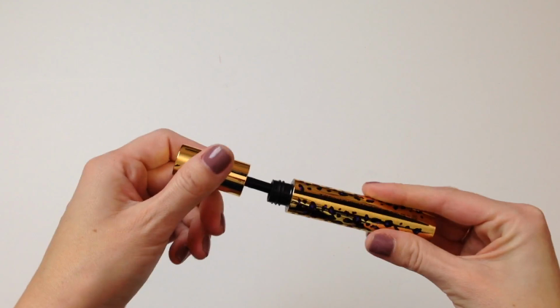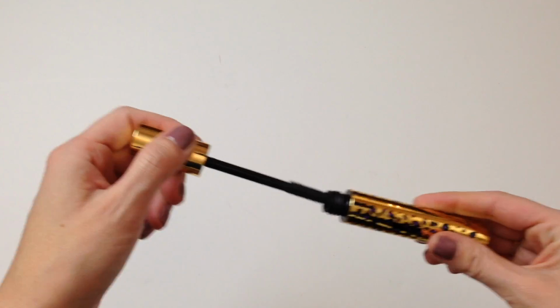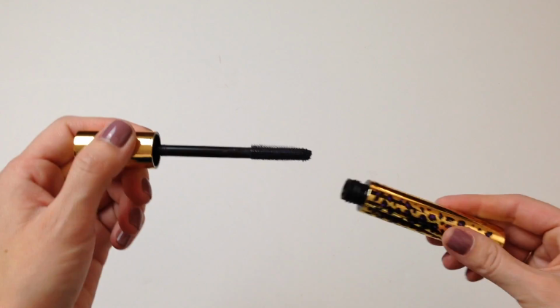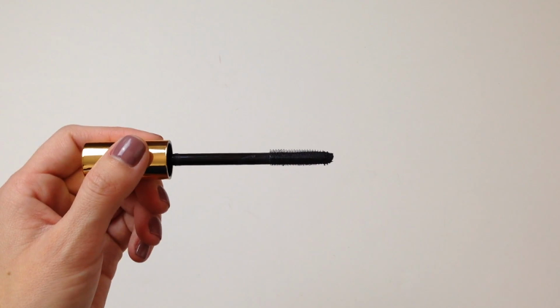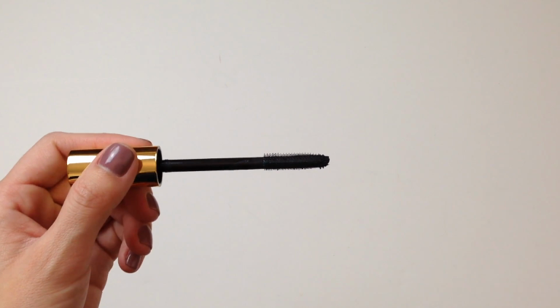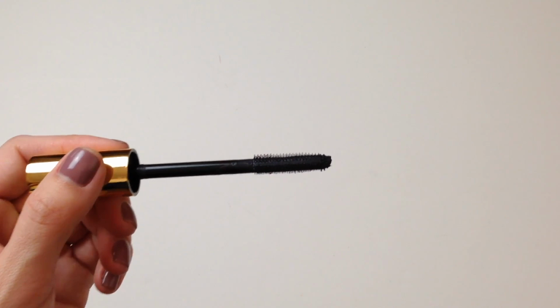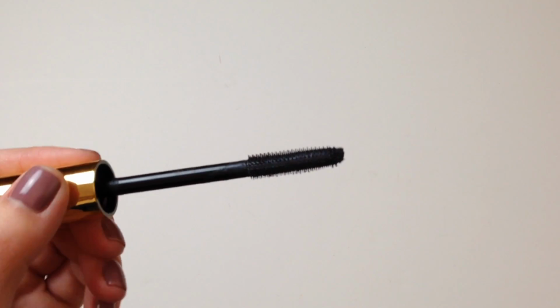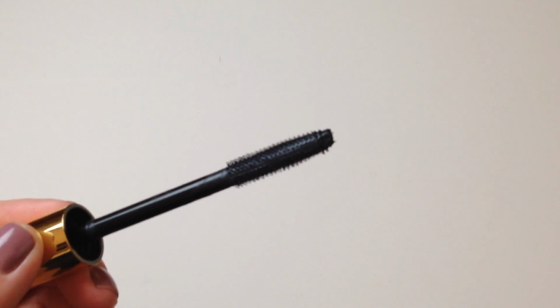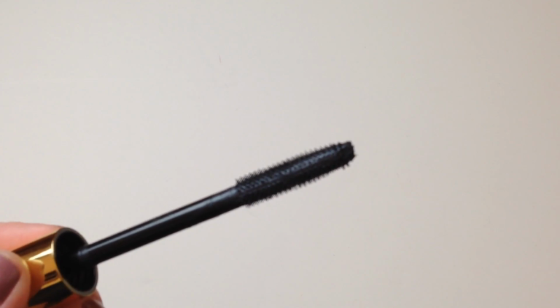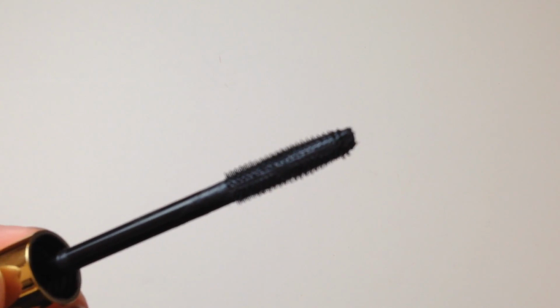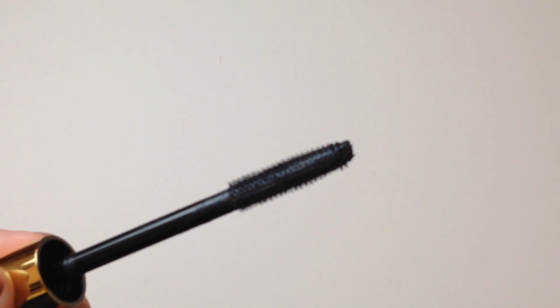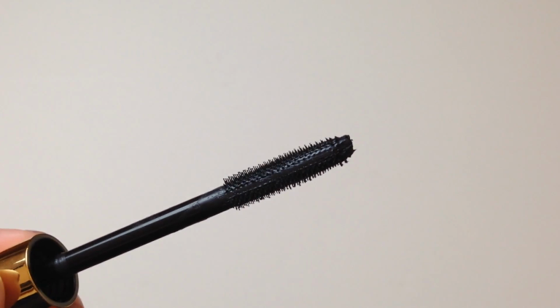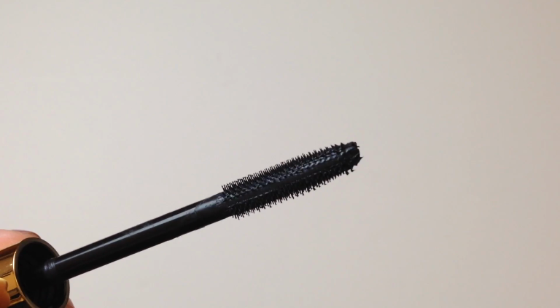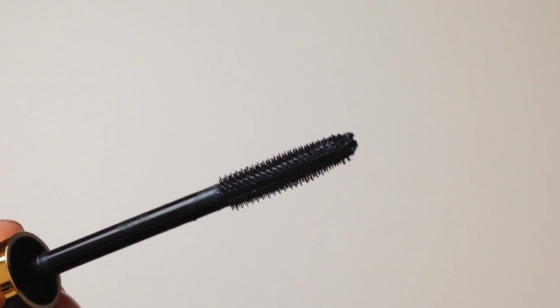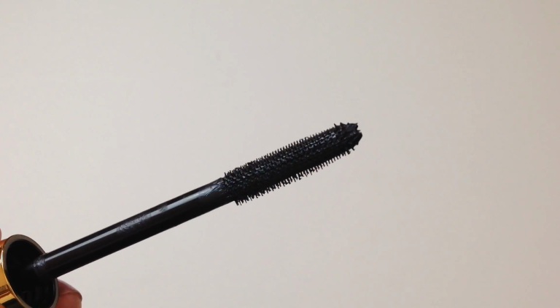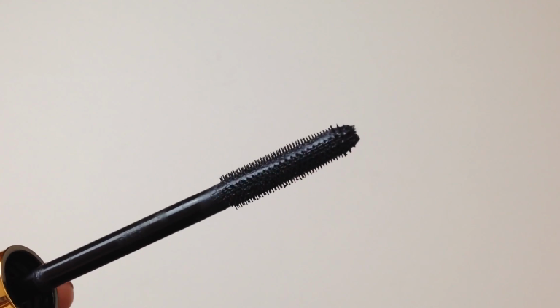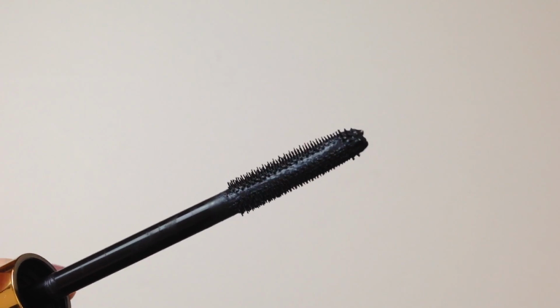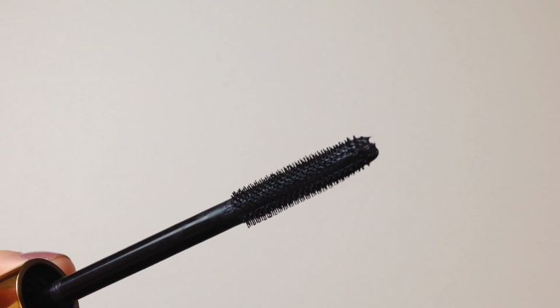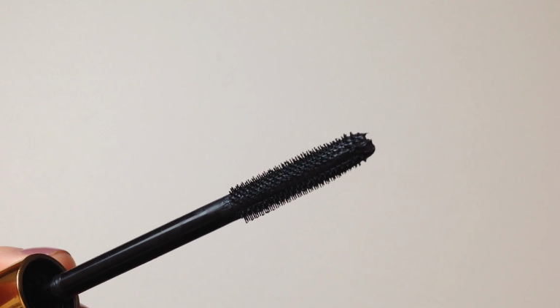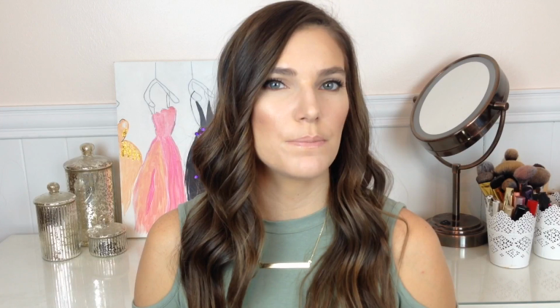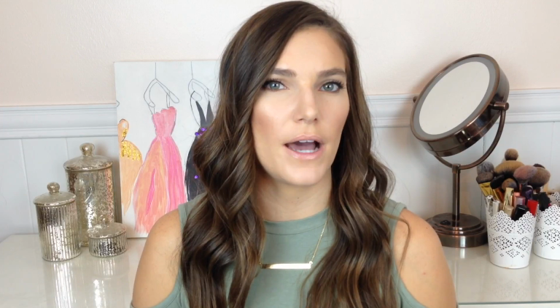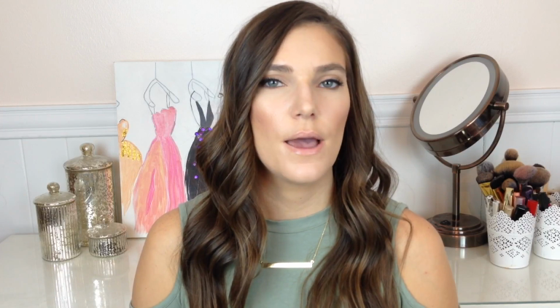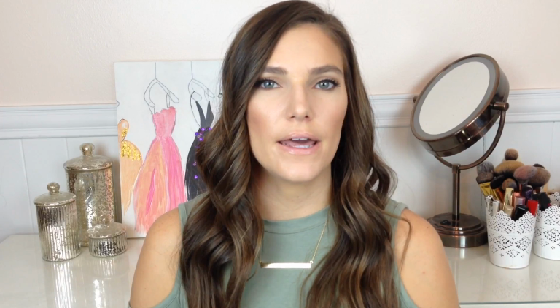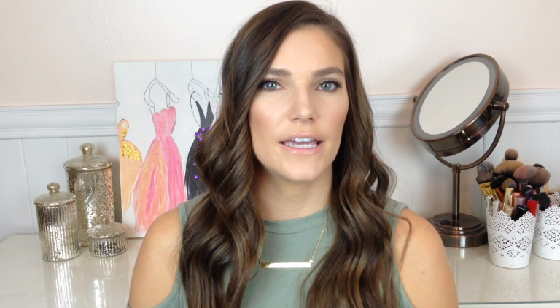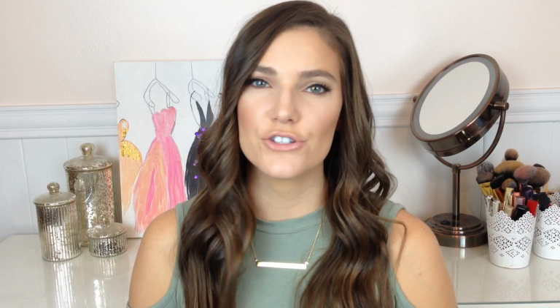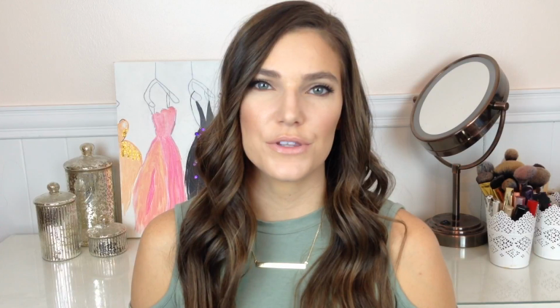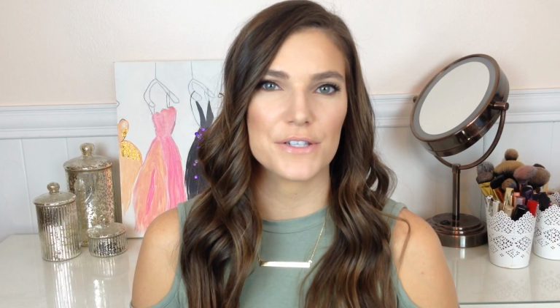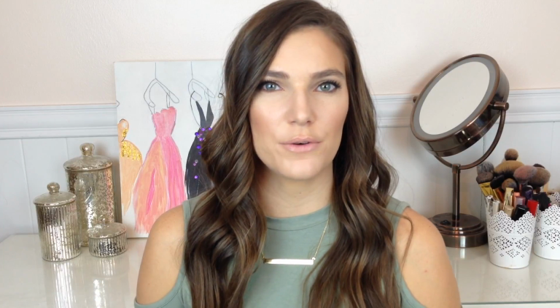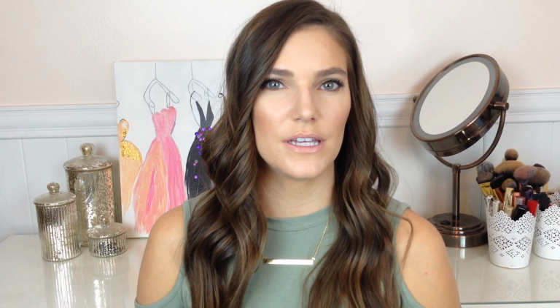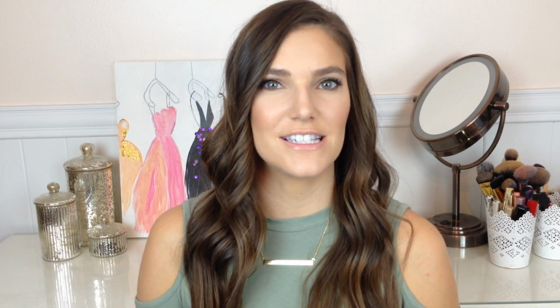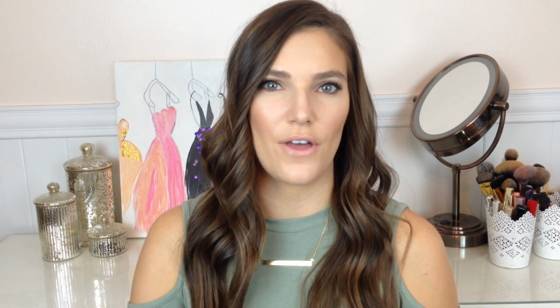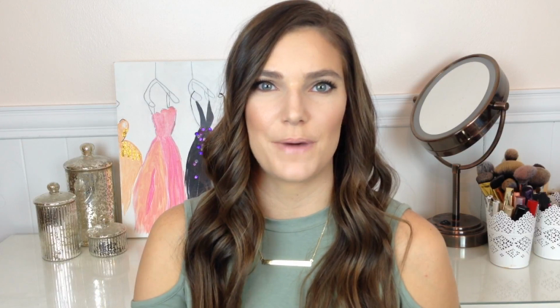This is the wand. As you can see, it has teeny tiny bristles and I actually haven't tried a wand like this yet. I do like that it's still a good size wand because I do like bigger wands, but I haven't tried one with small bristles. So I was really interested to see what all the hype was about.